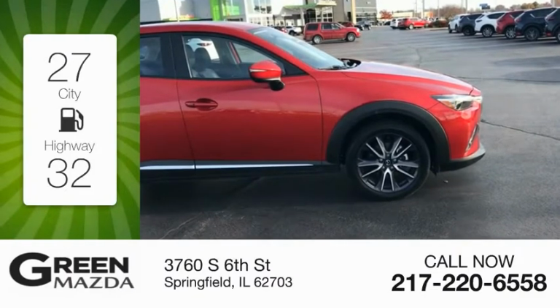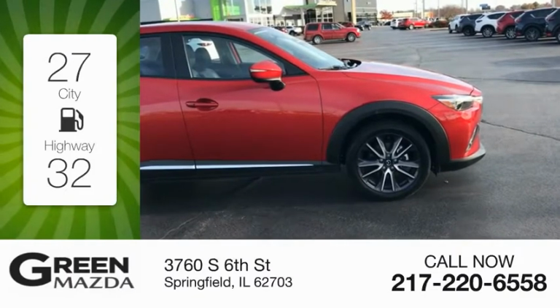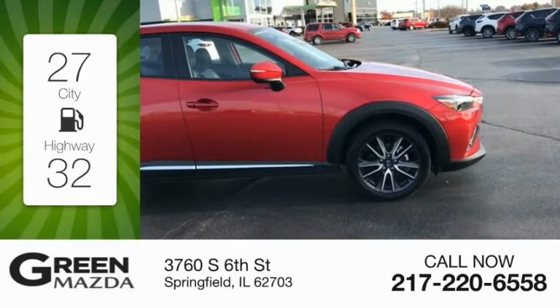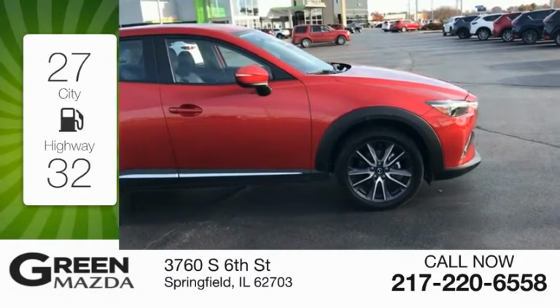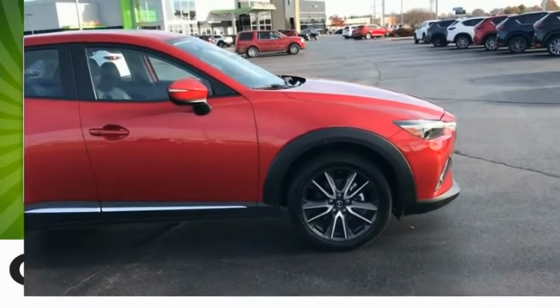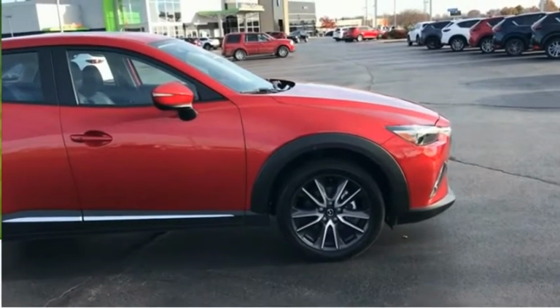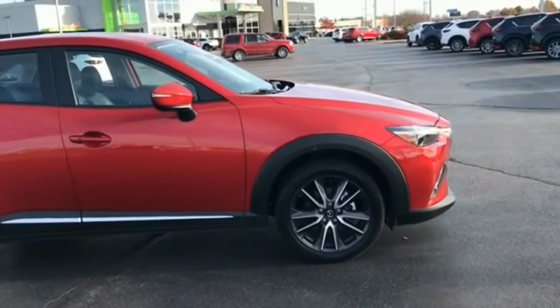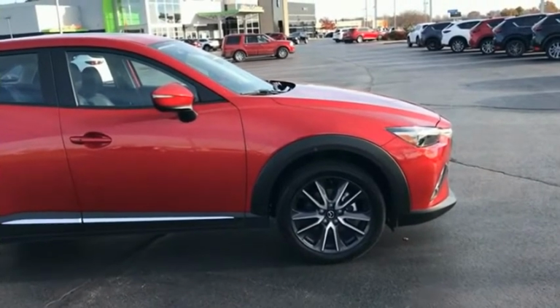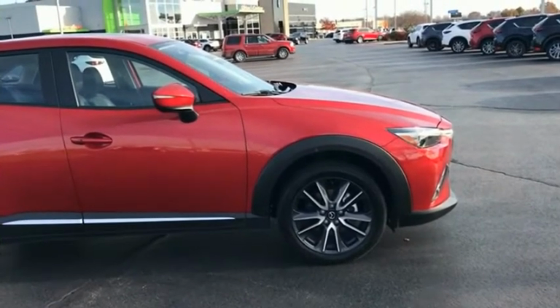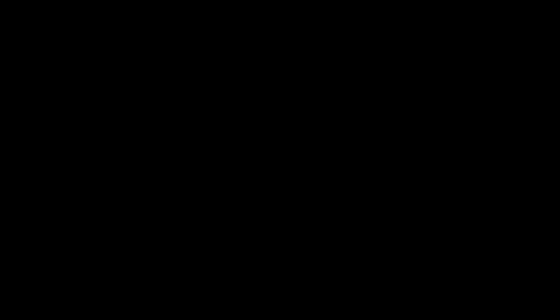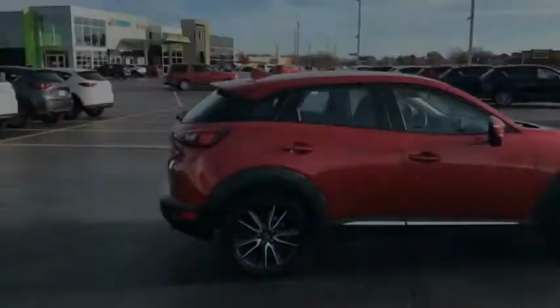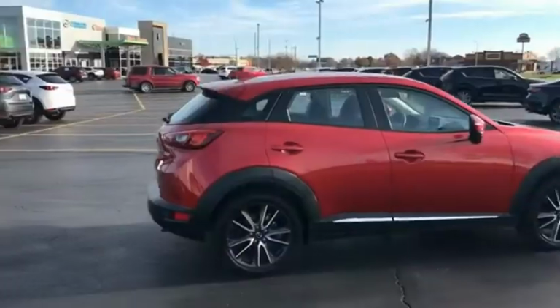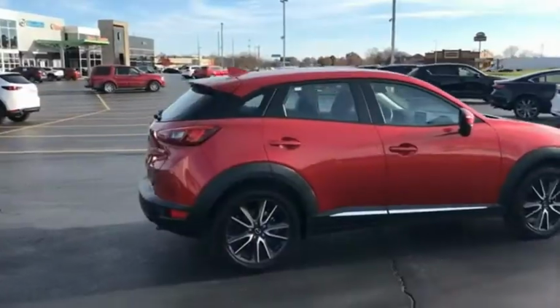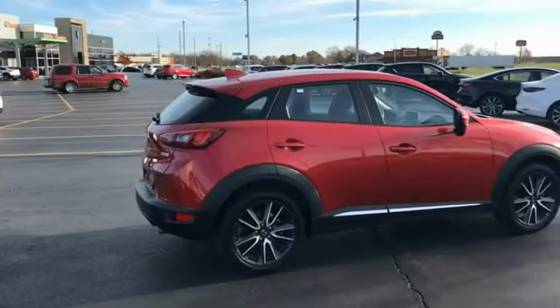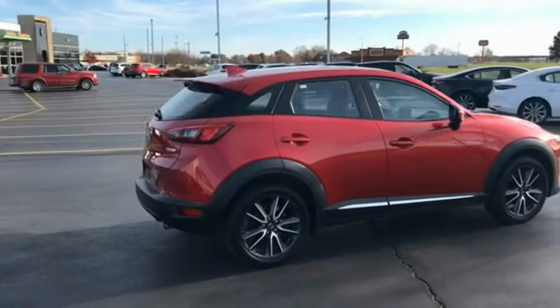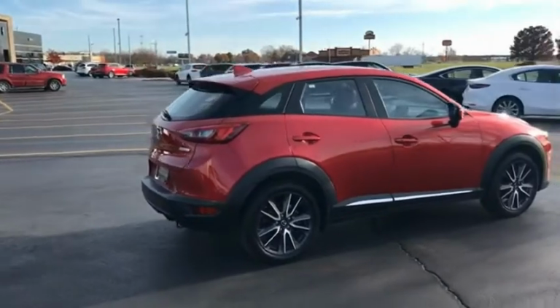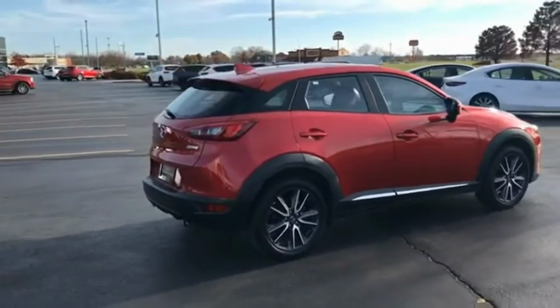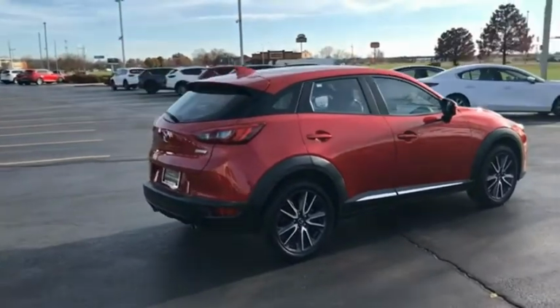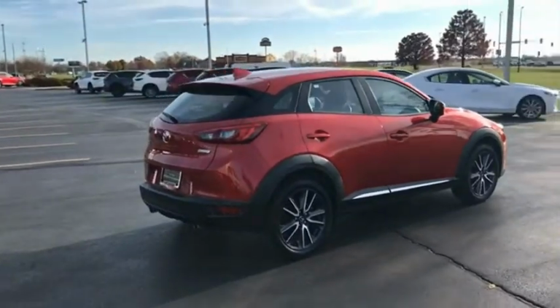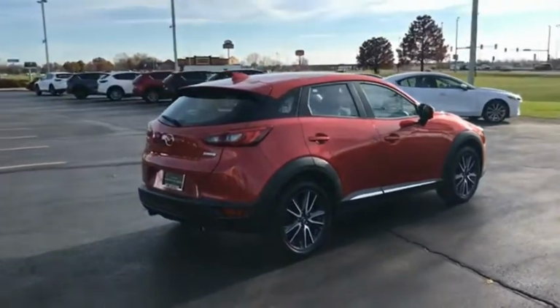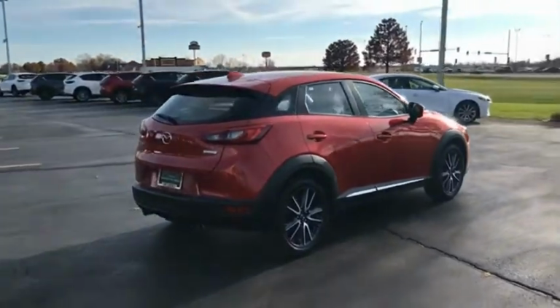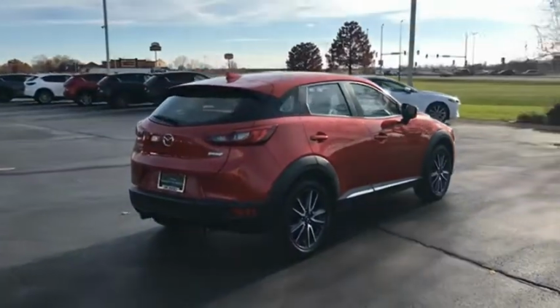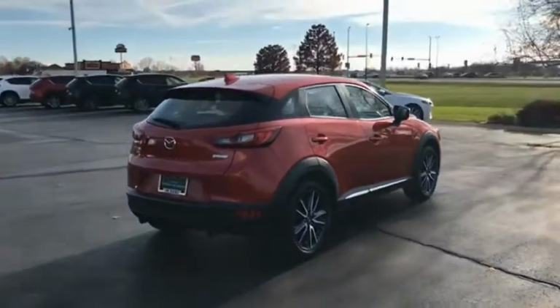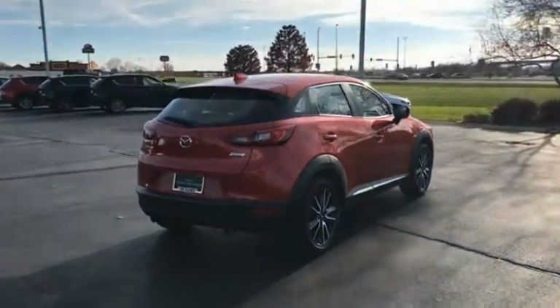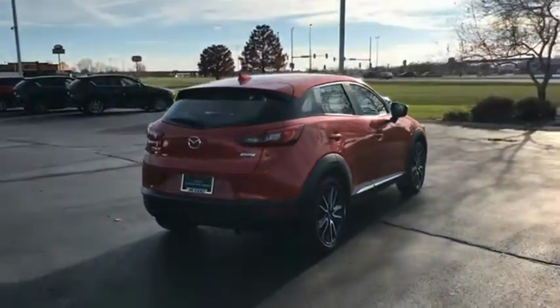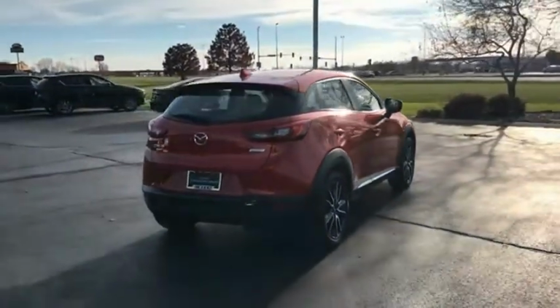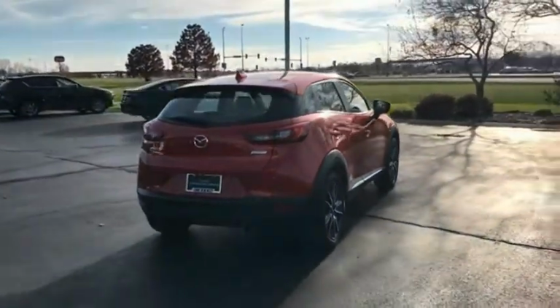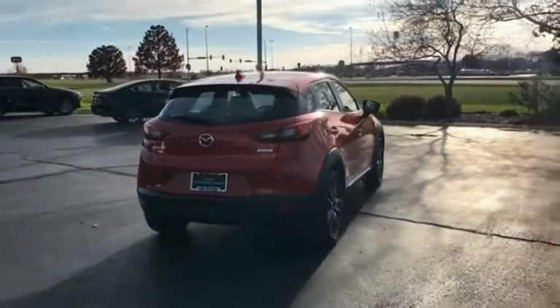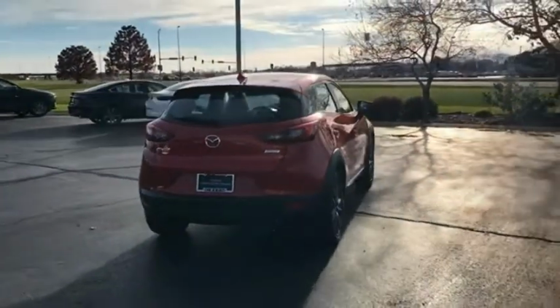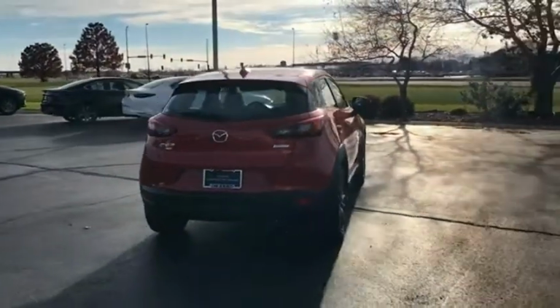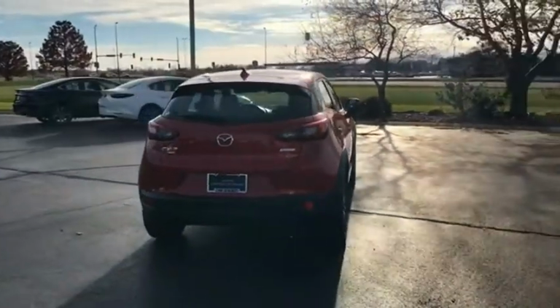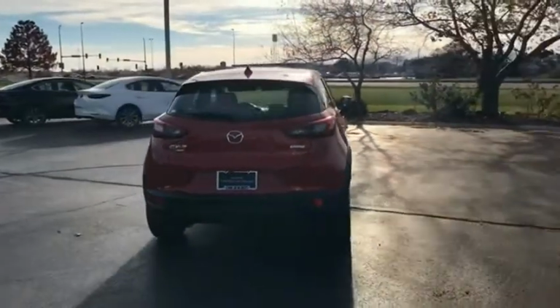The CX-3 is a fun and feisty runabout with outstanding performance, style, and sophistication that outstrips the competition.